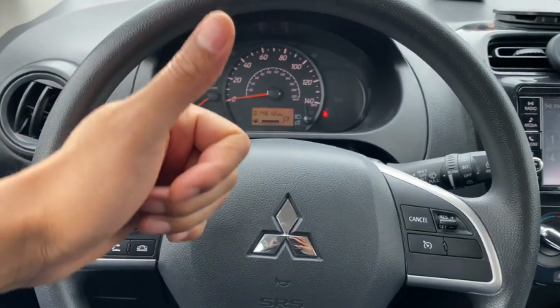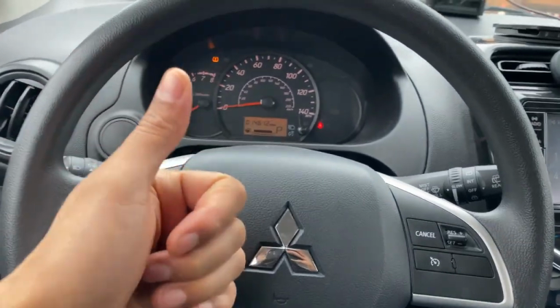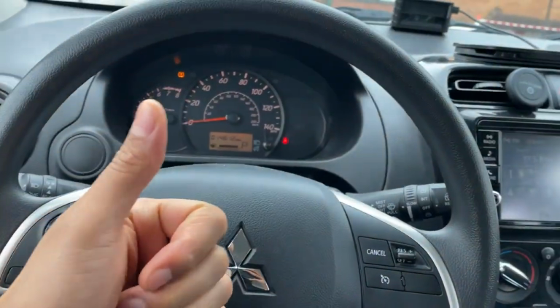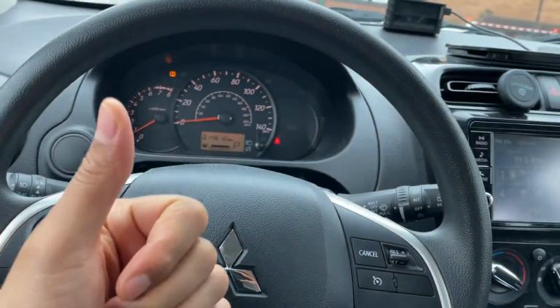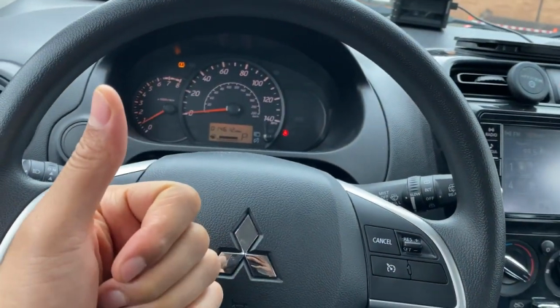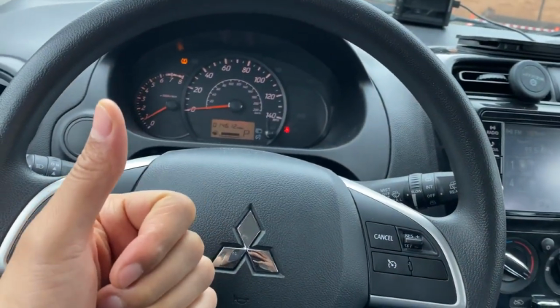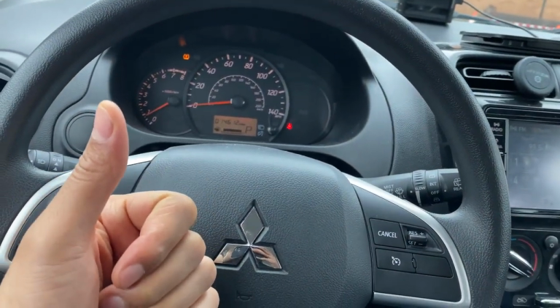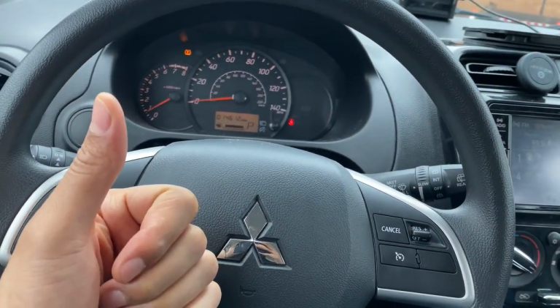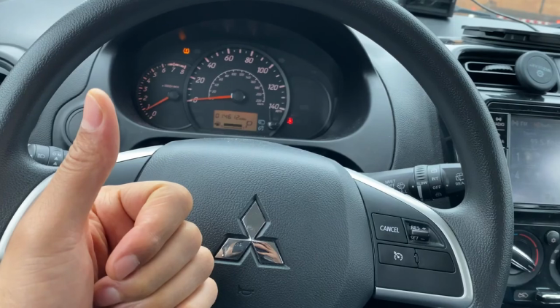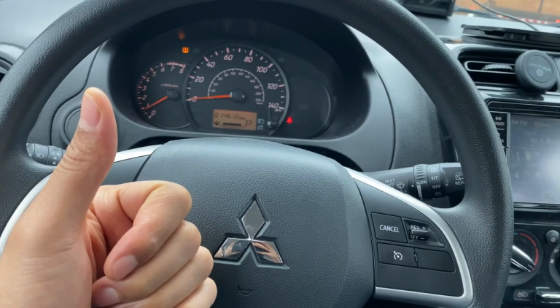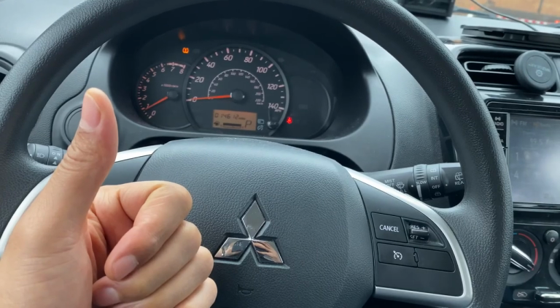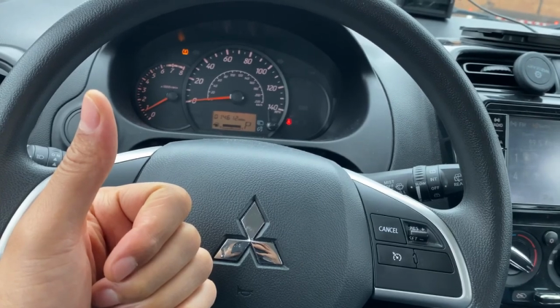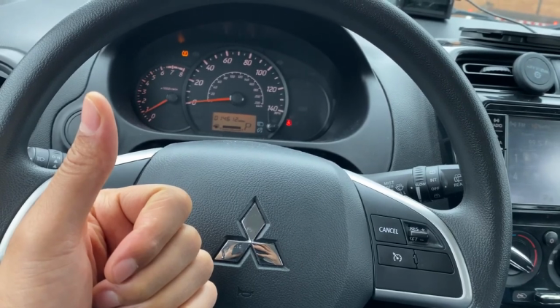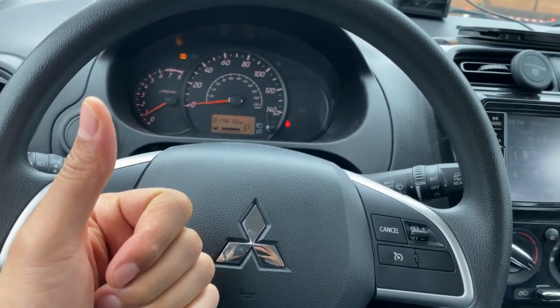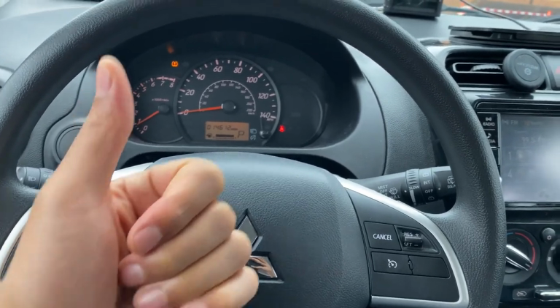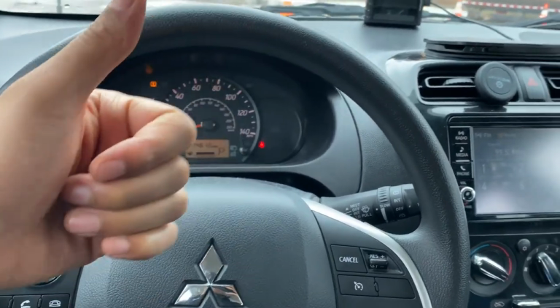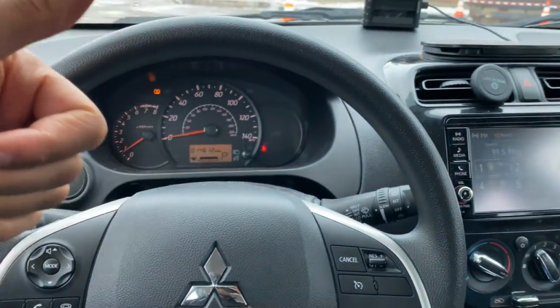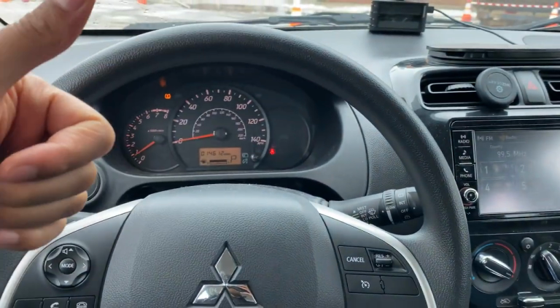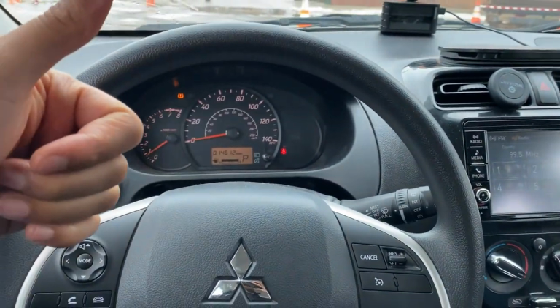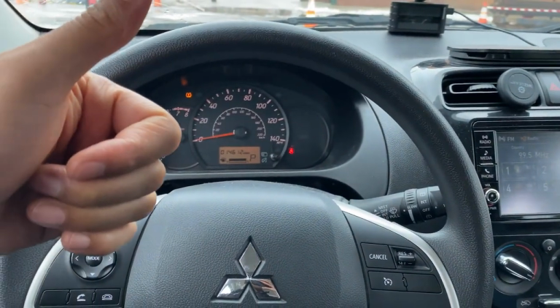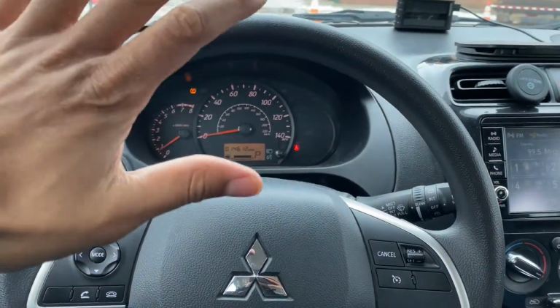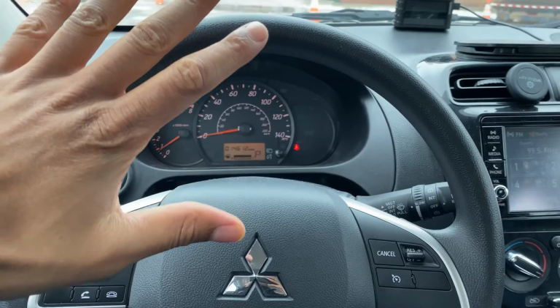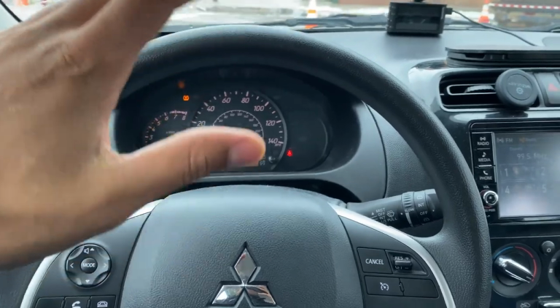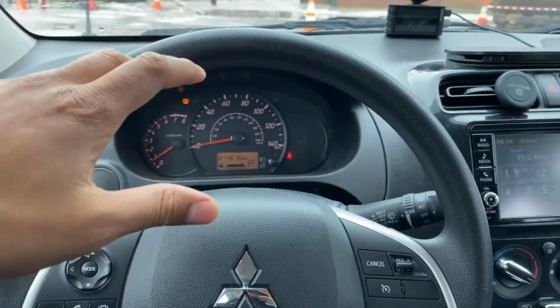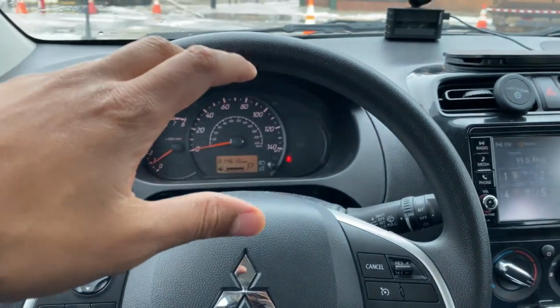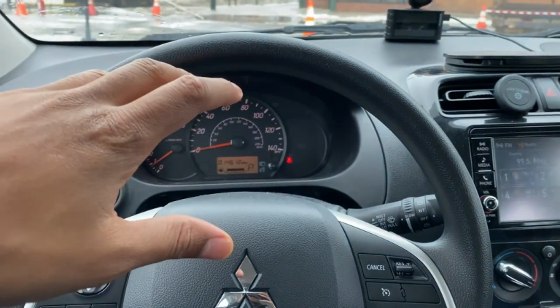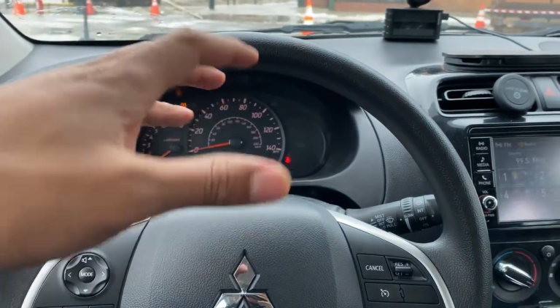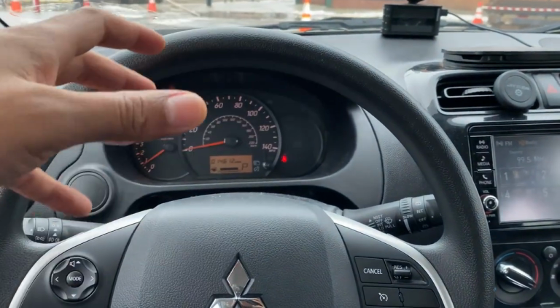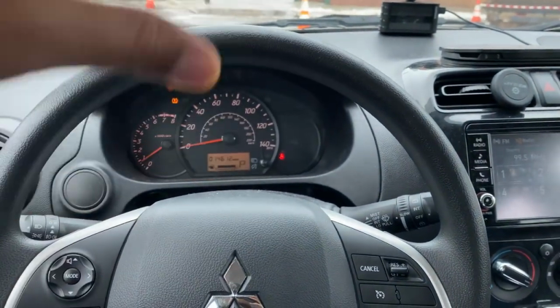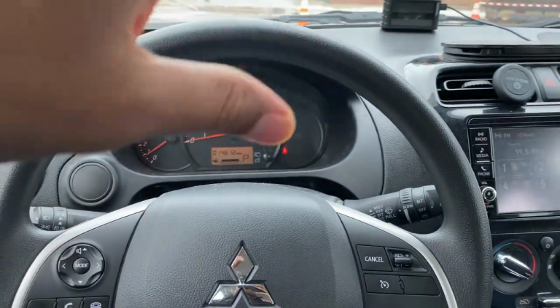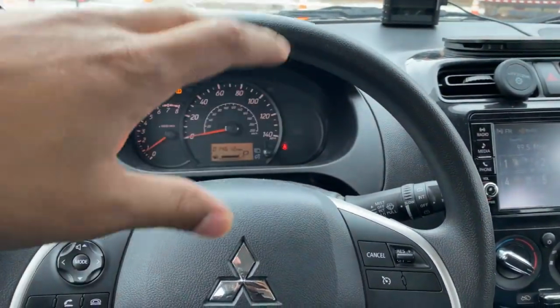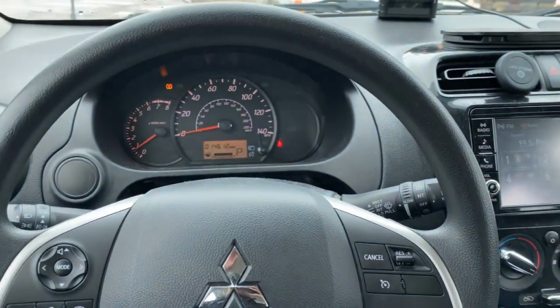Today I have a 2019 Mitsubishi Mirage, and I'm going to show you how to turn on and off the overhead lights, the ceiling lights on this particular vehicle.